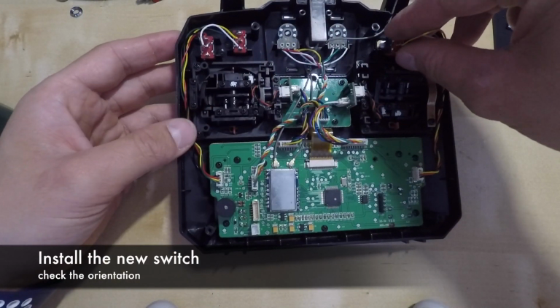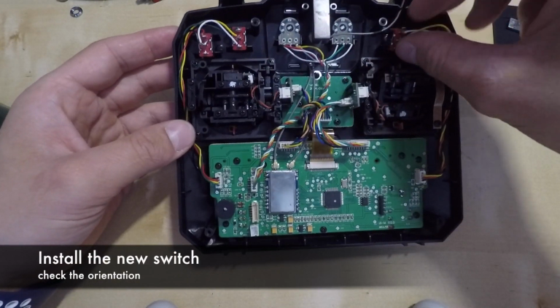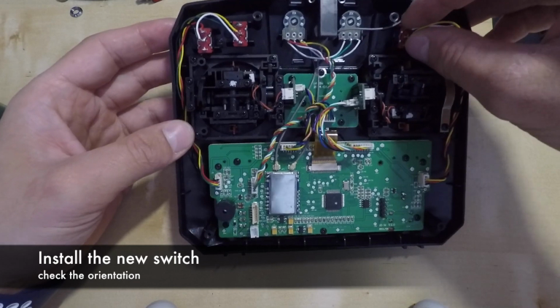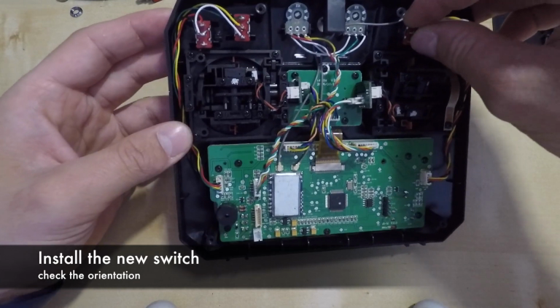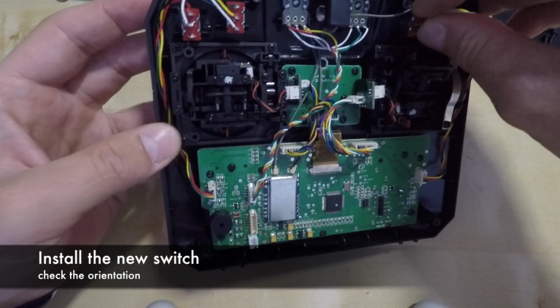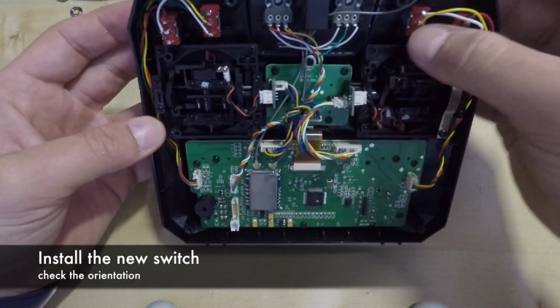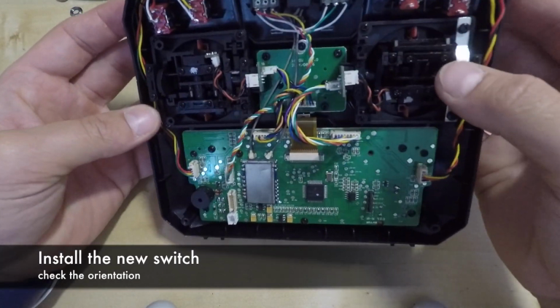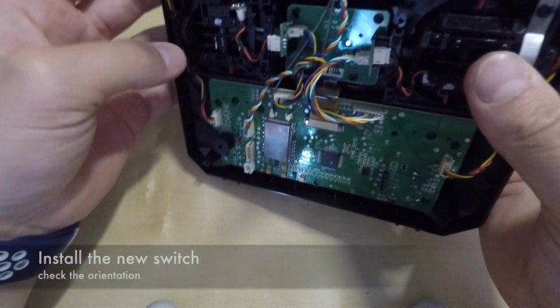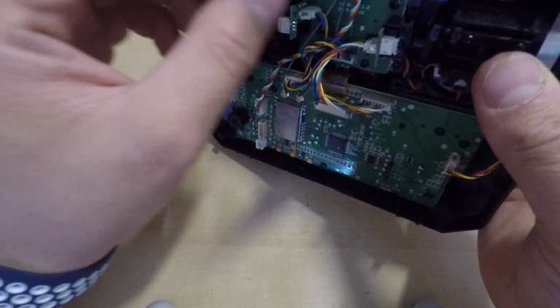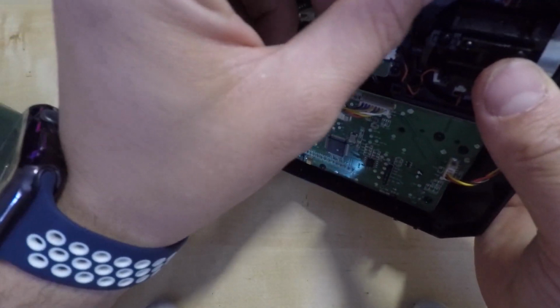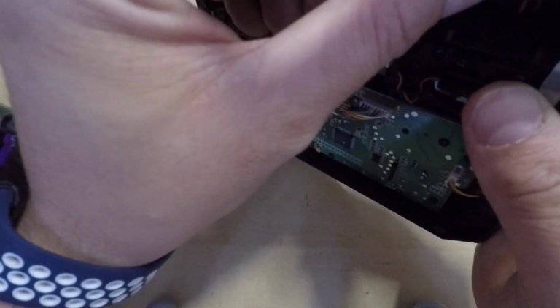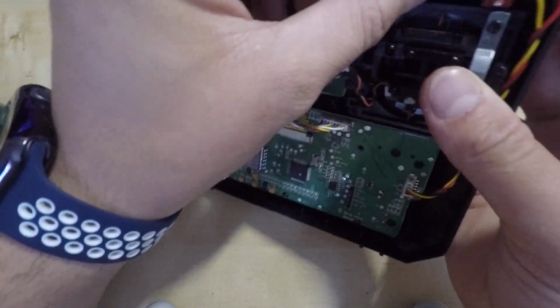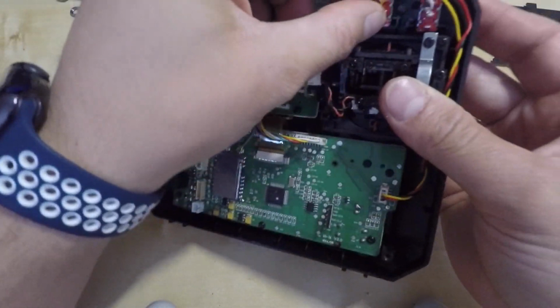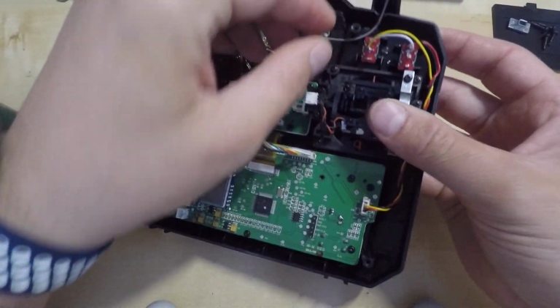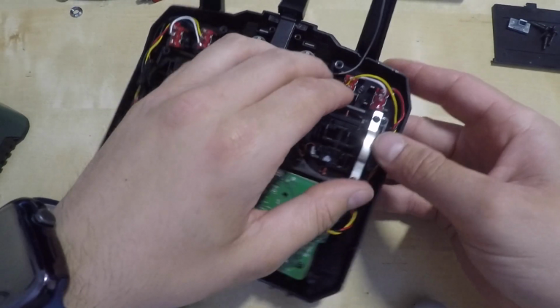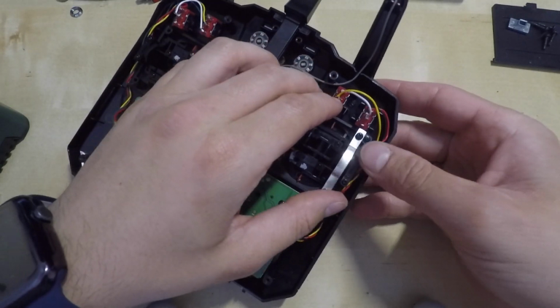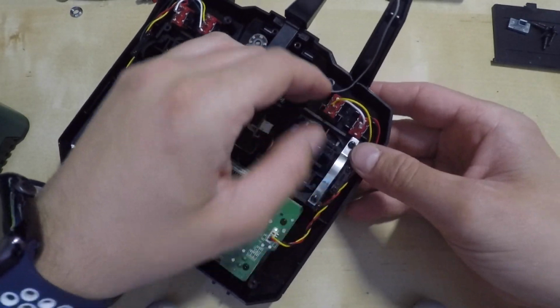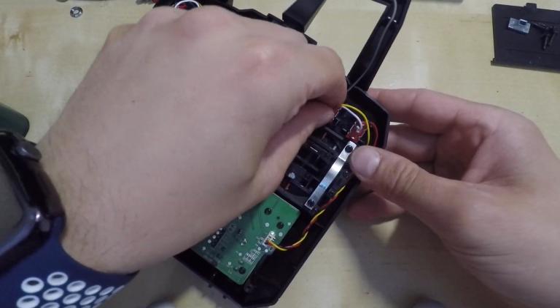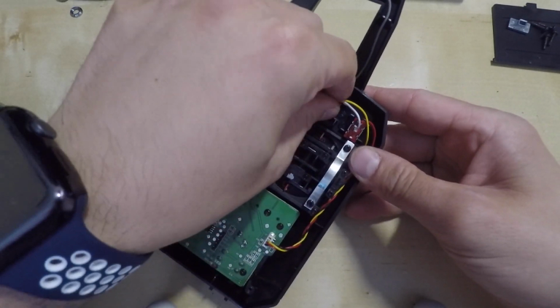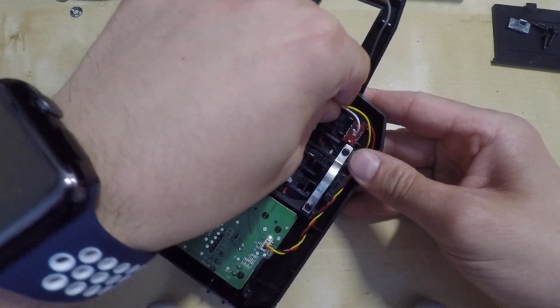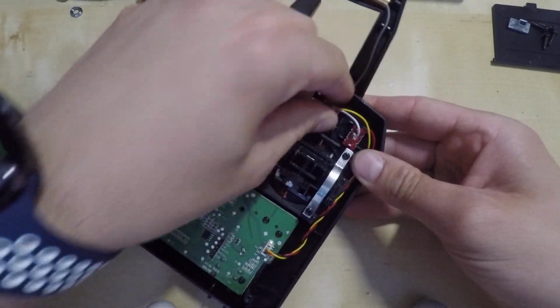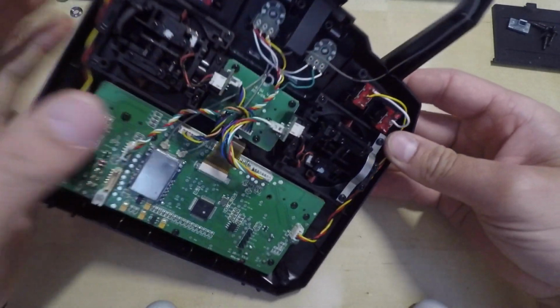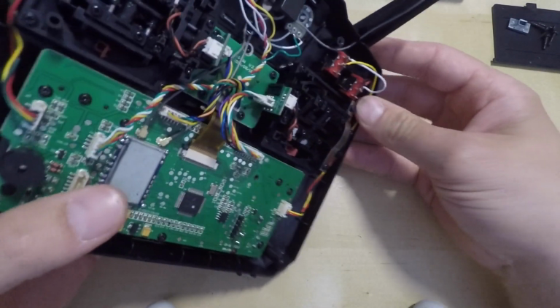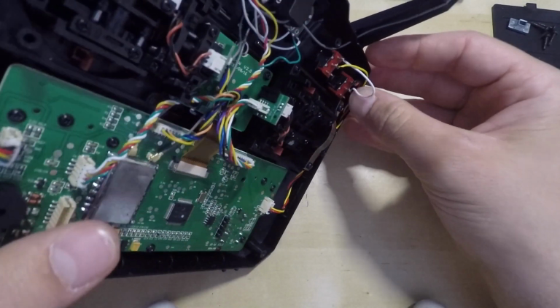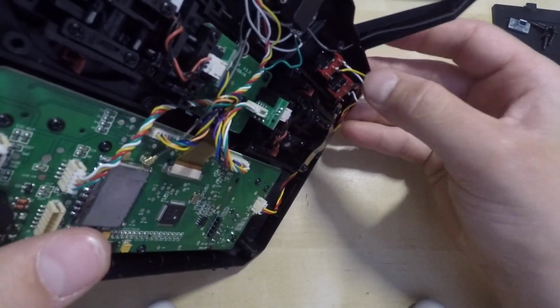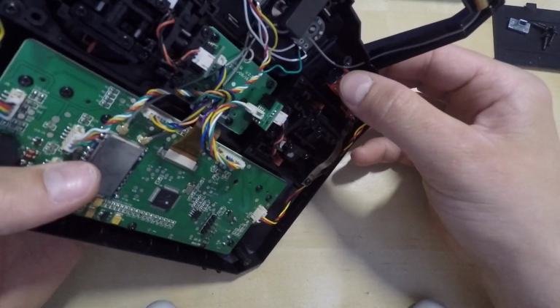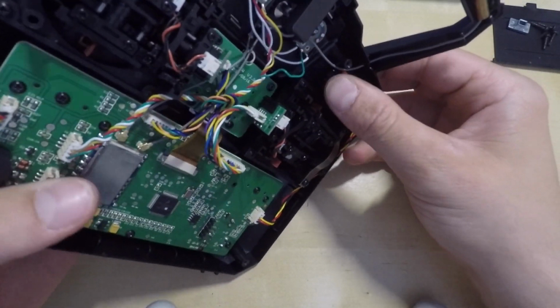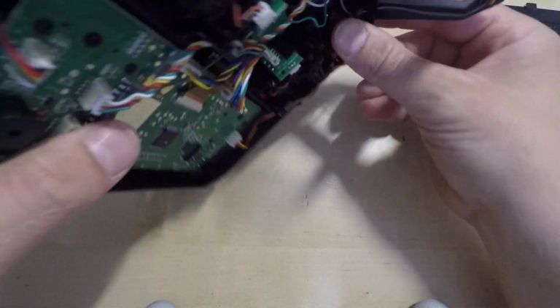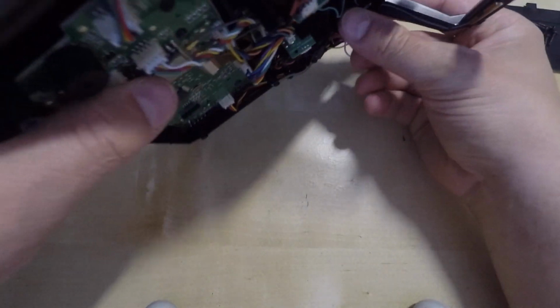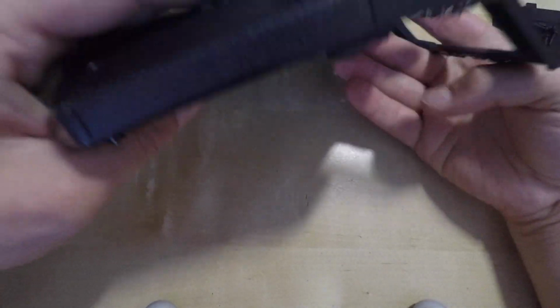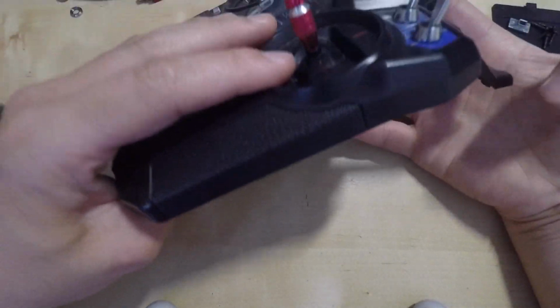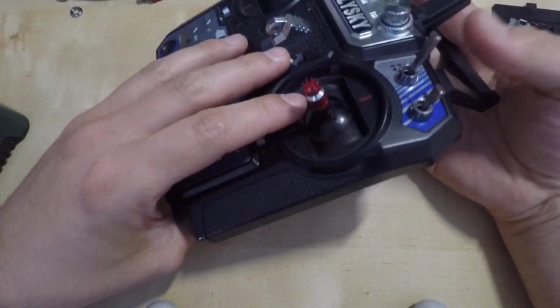After soldering the wires, just put it back in its place. Be careful once more so that you don't damage anything electronically inside the transmitter. It should go in really easily and then the only thing you need to do is screw the nut back on the front.